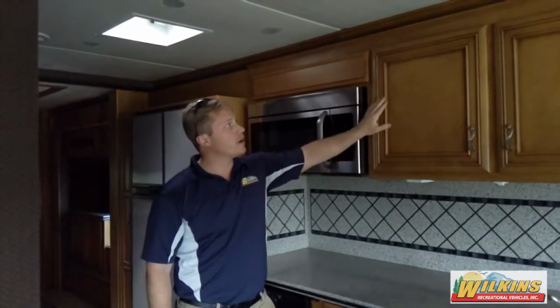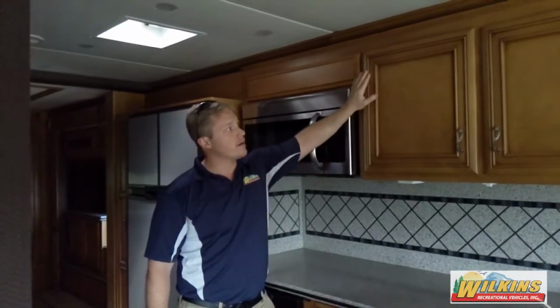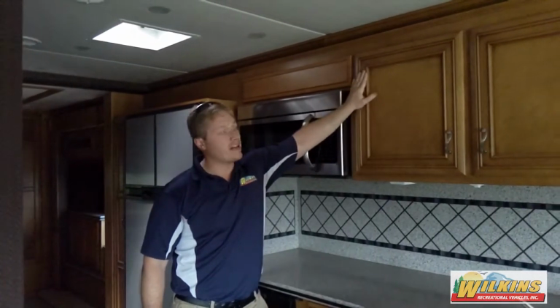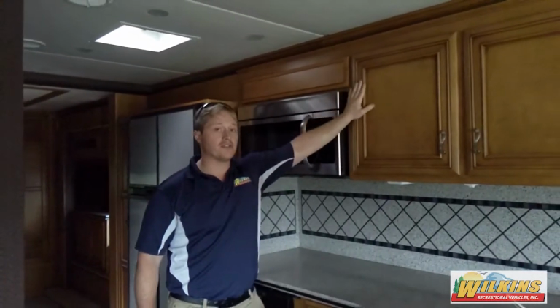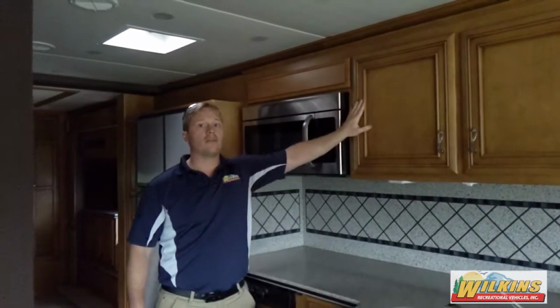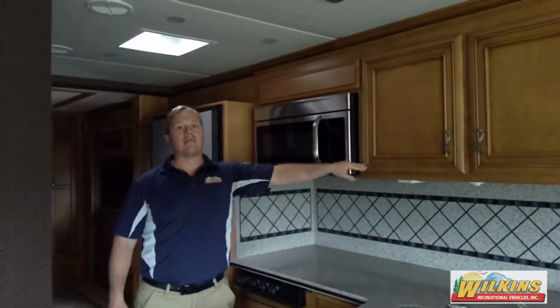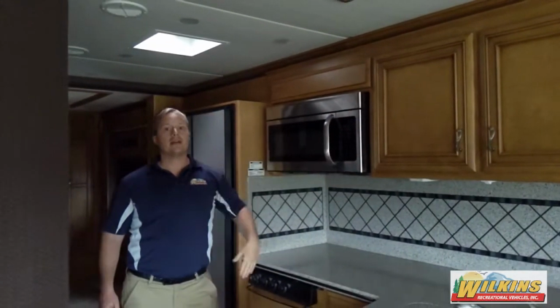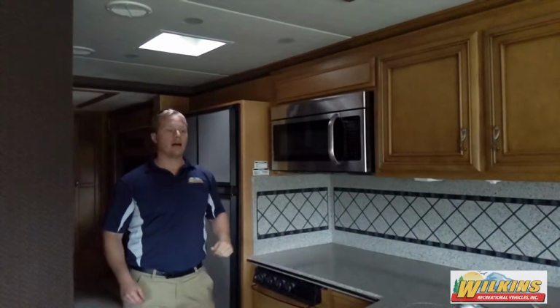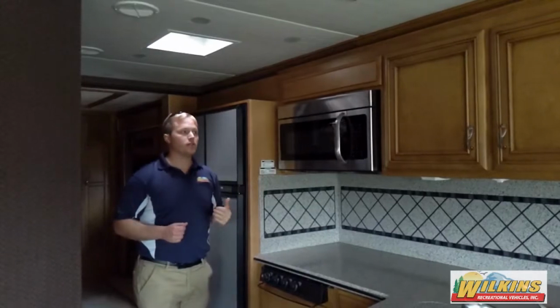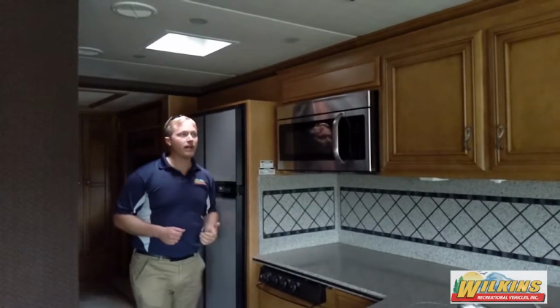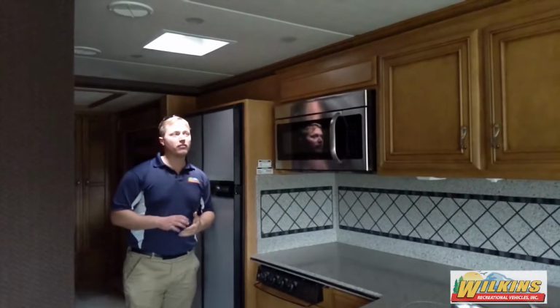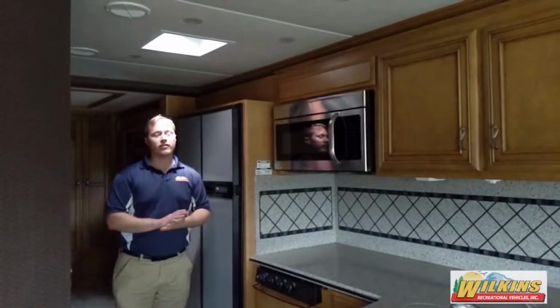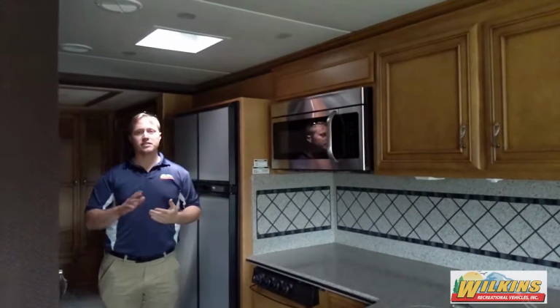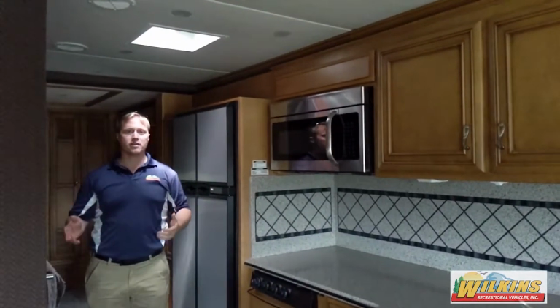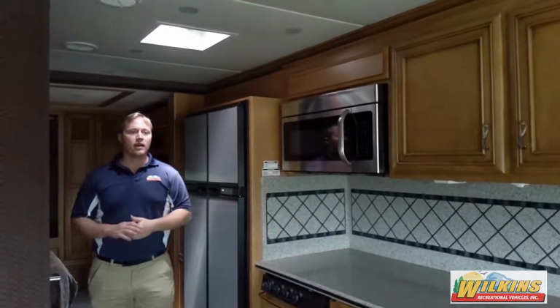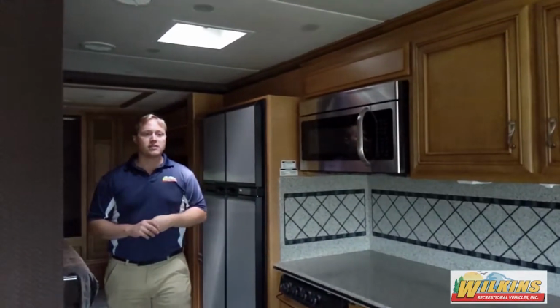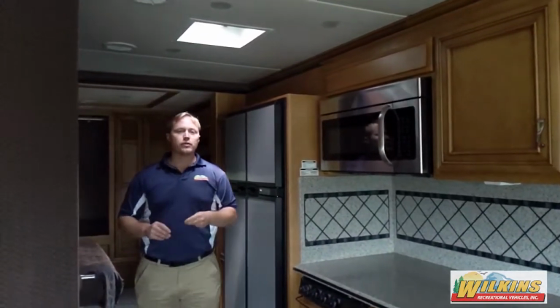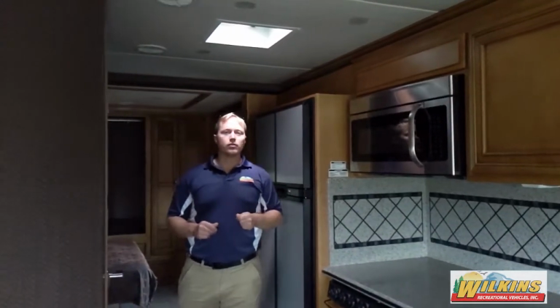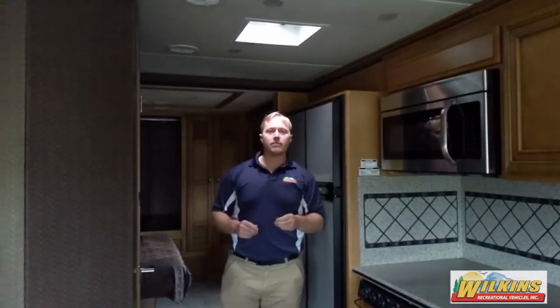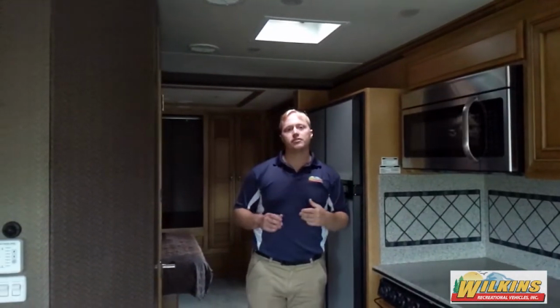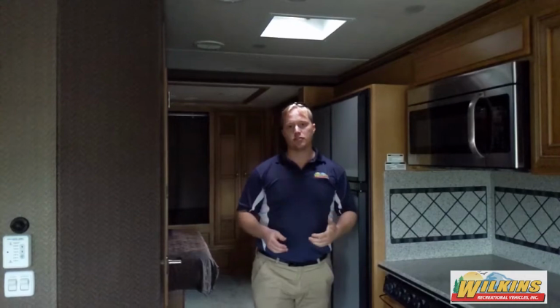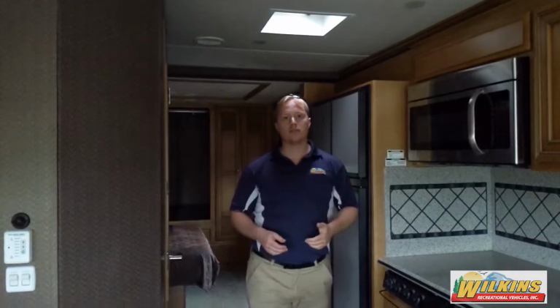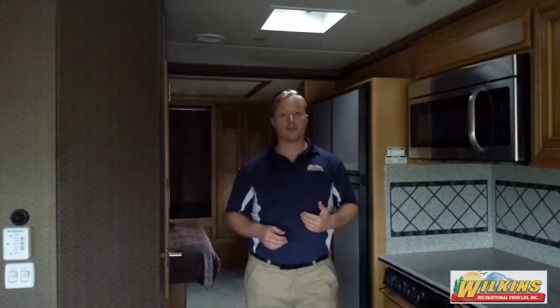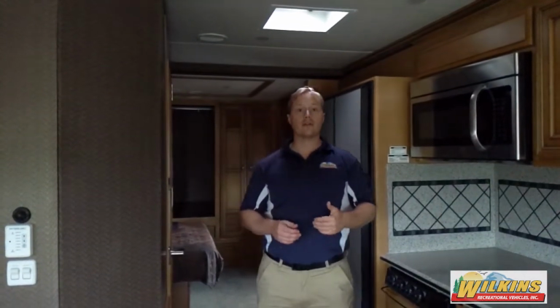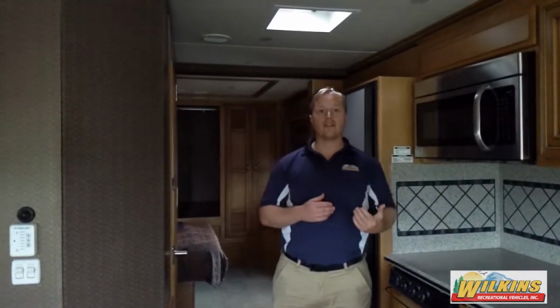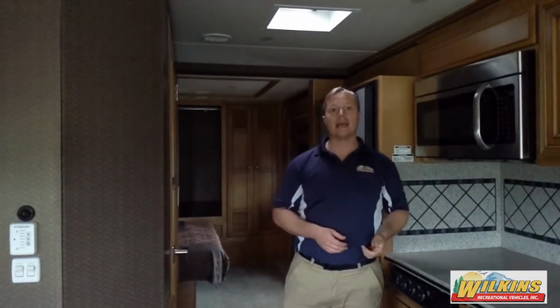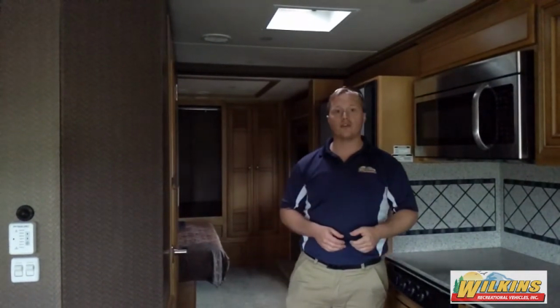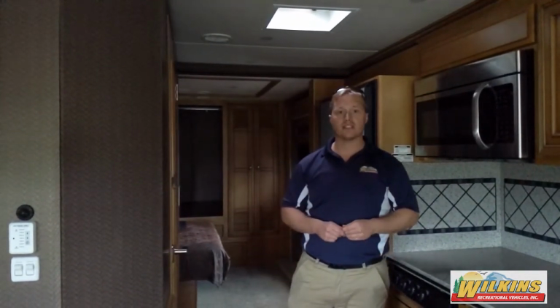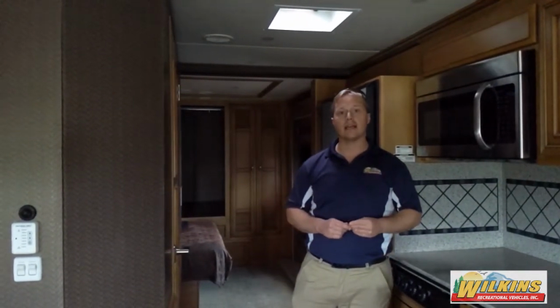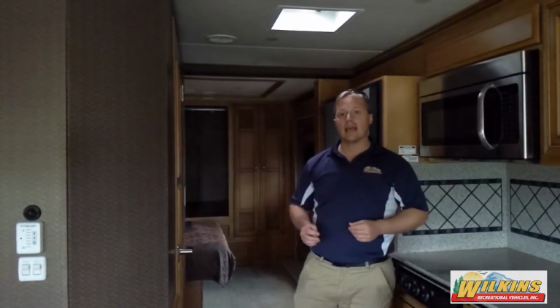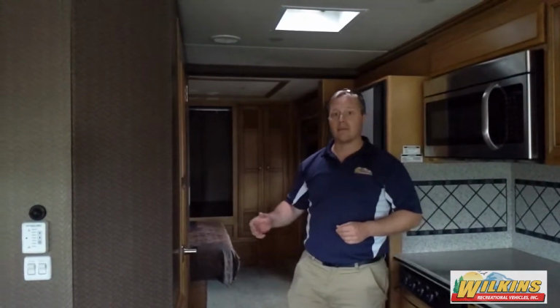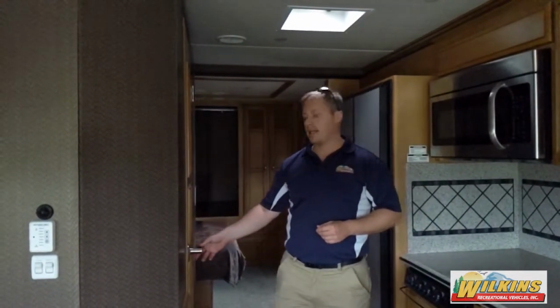Newmar manufactures all their own cabinetry, so you do have a better fit and finish. It's not just a stapled and glued cabinet — it's true screwed and glued, and they do it right at the Newmar facility in Nappanee, Indiana.